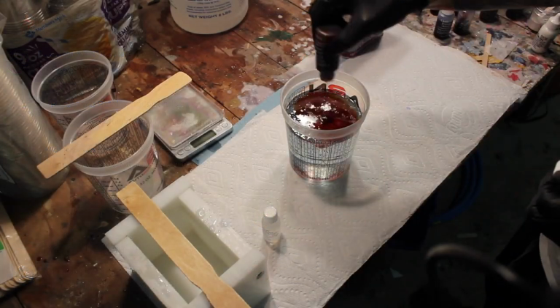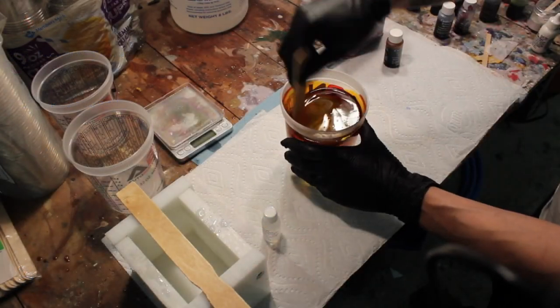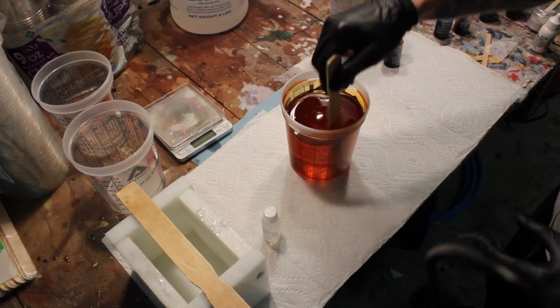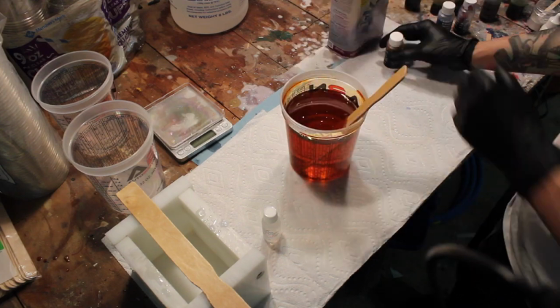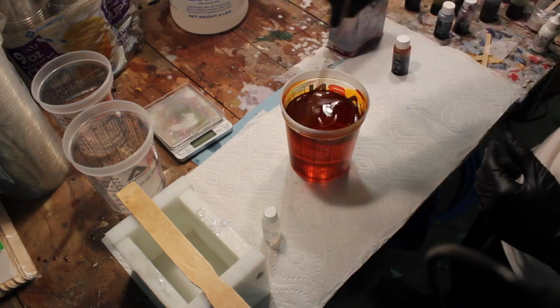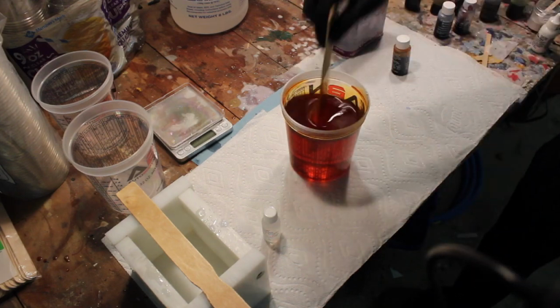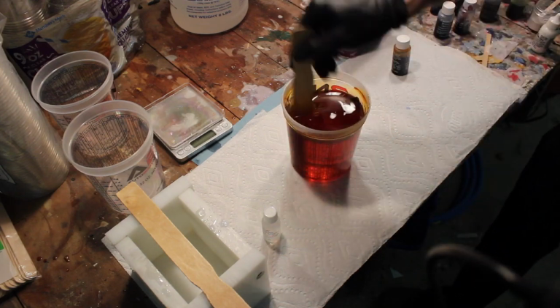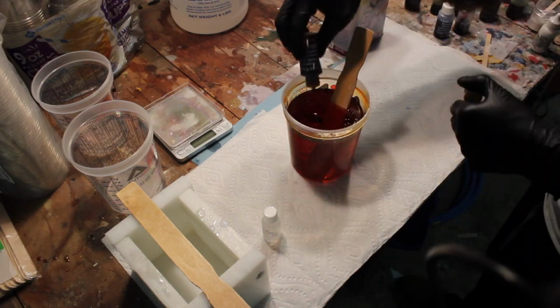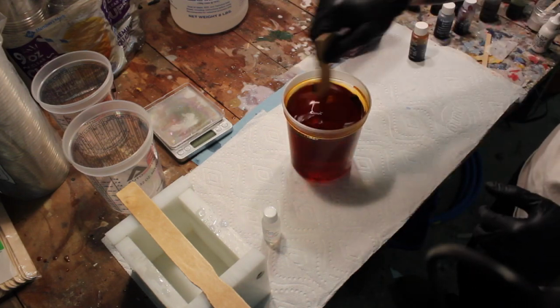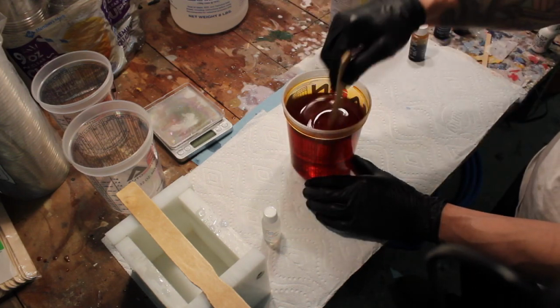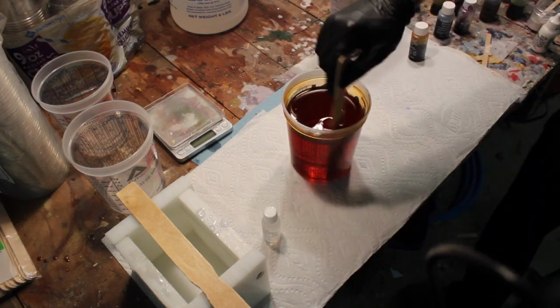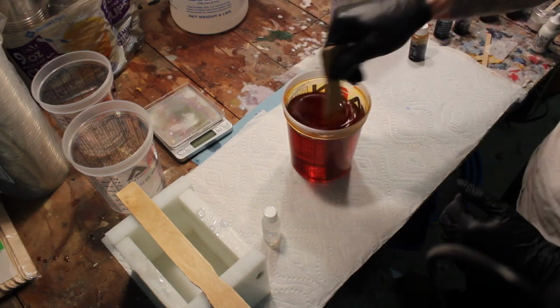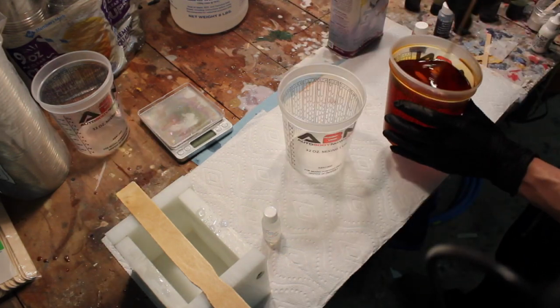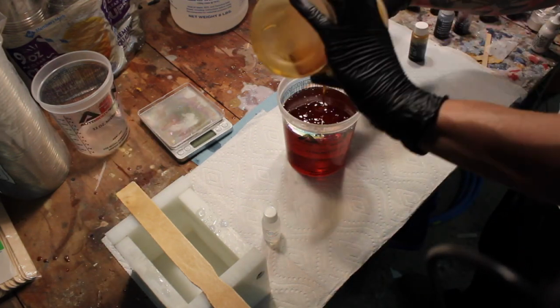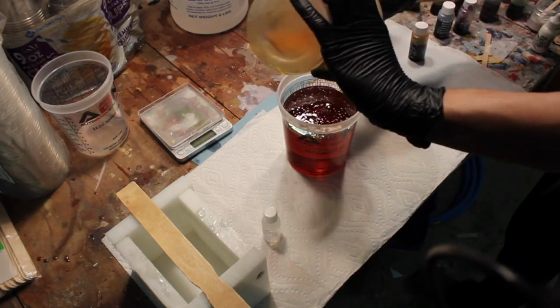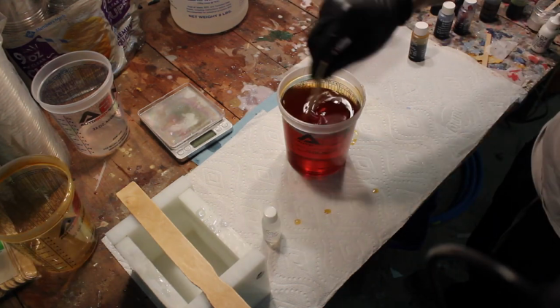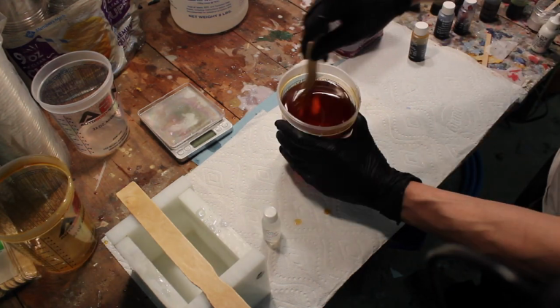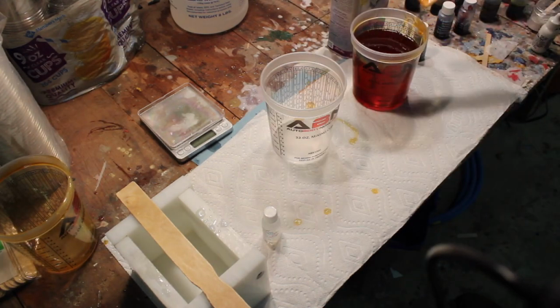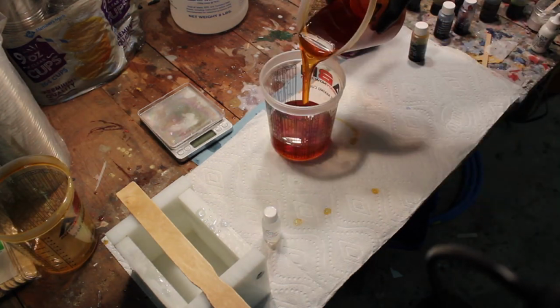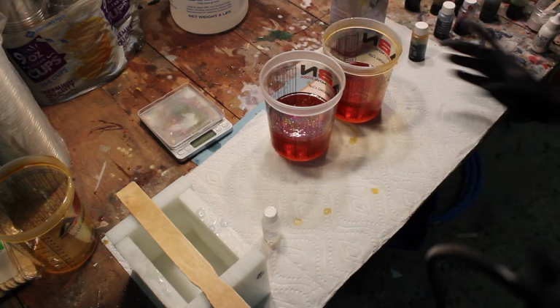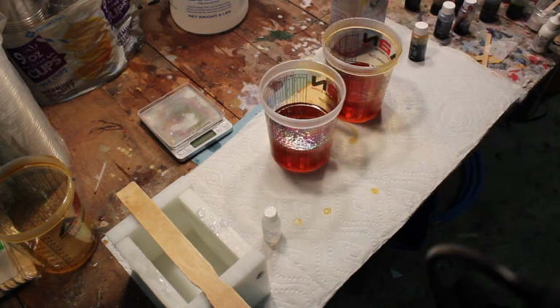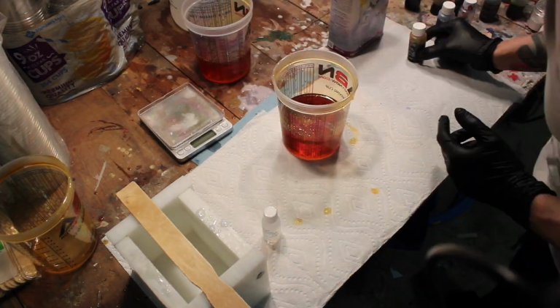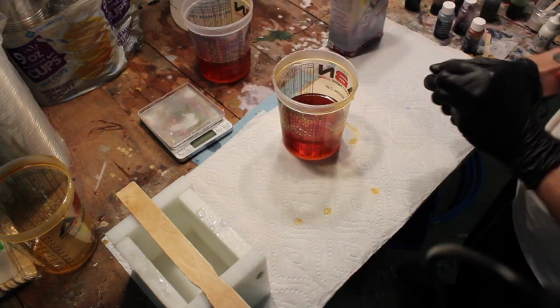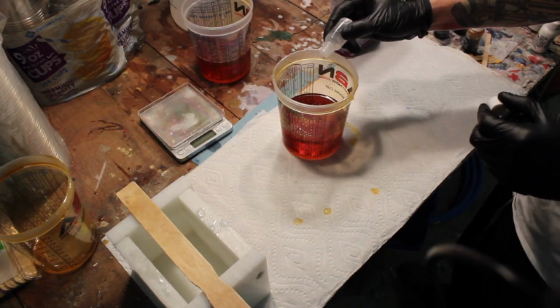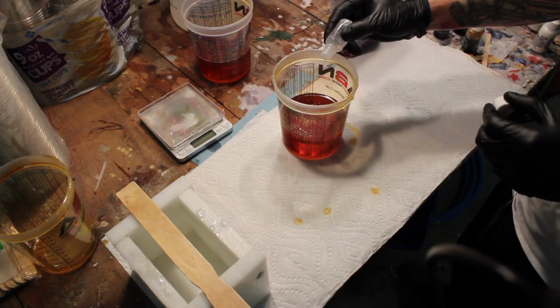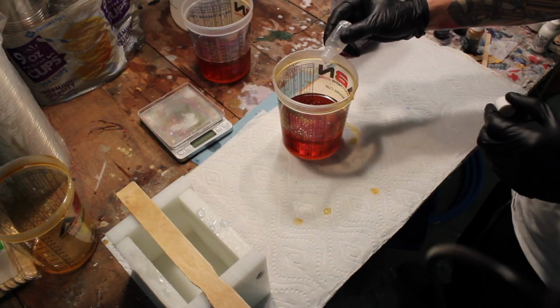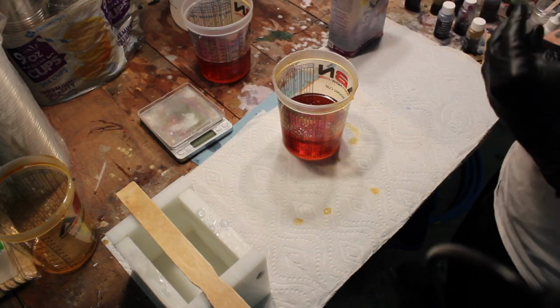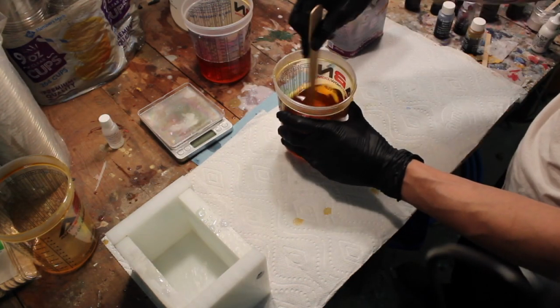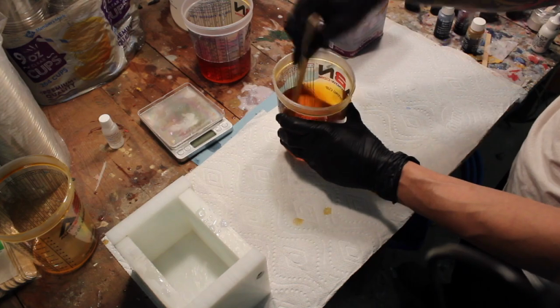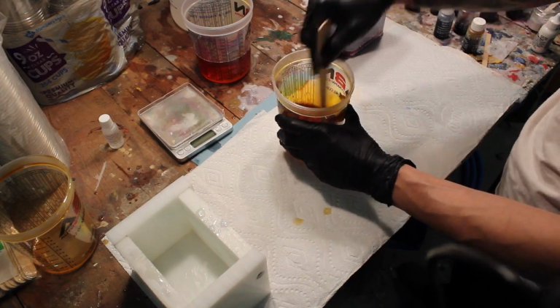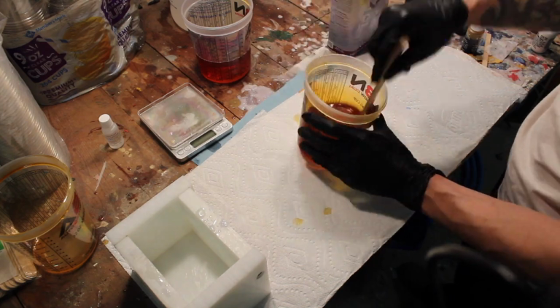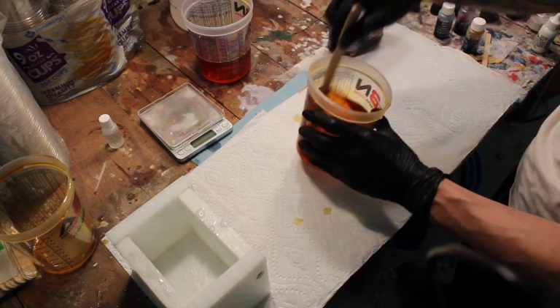I start with clear casting resin and mix in amber coloring. I split the resin into two parts and add the catalyst to harden the first half. I did use a bit too much dye since it can be hard to tell how the final color is going to turn out.